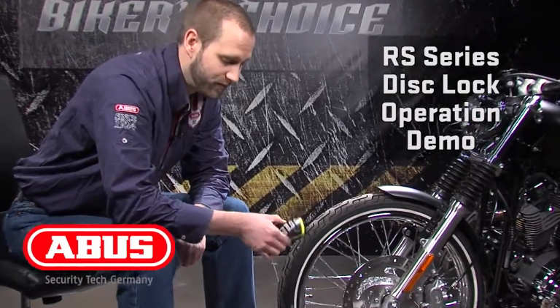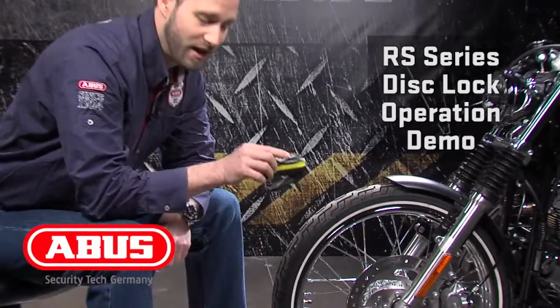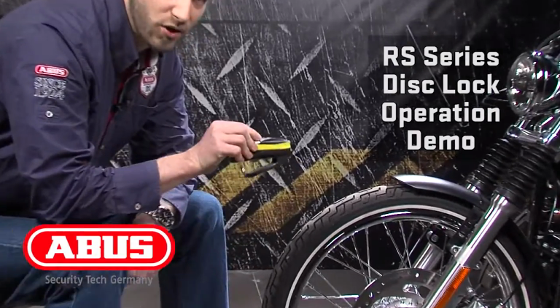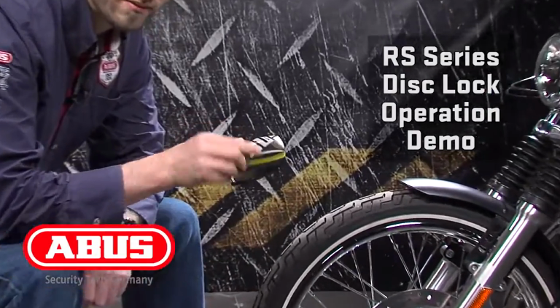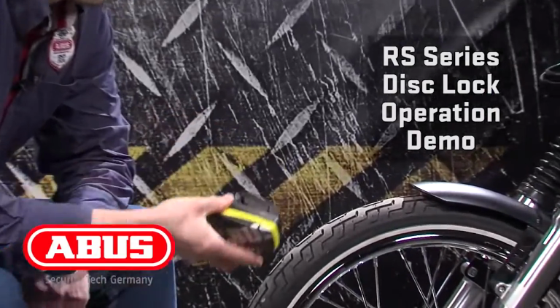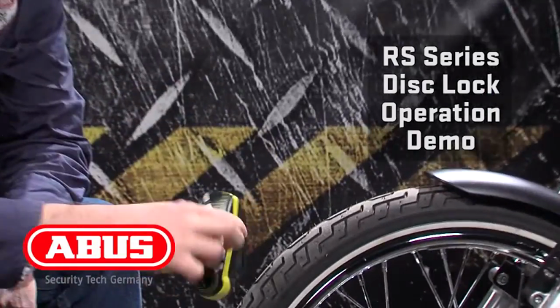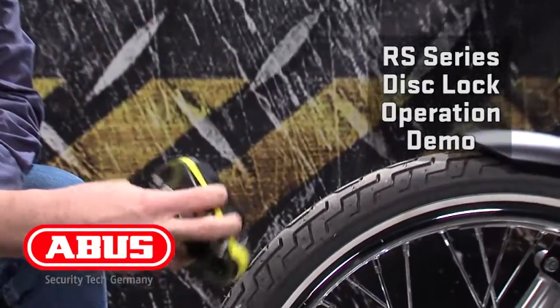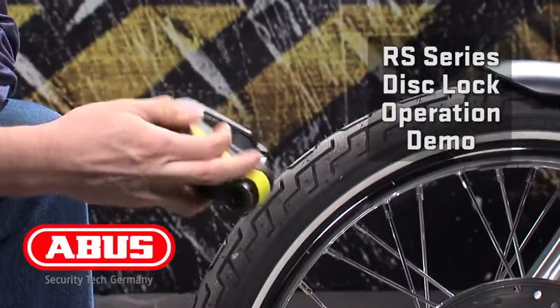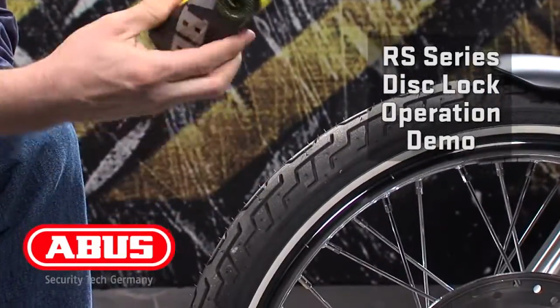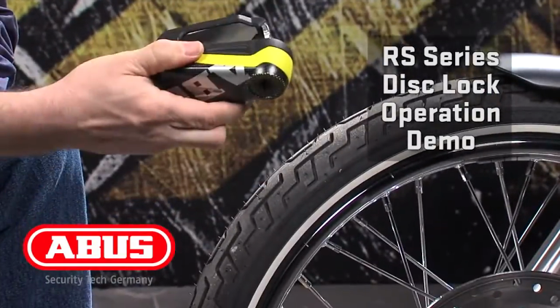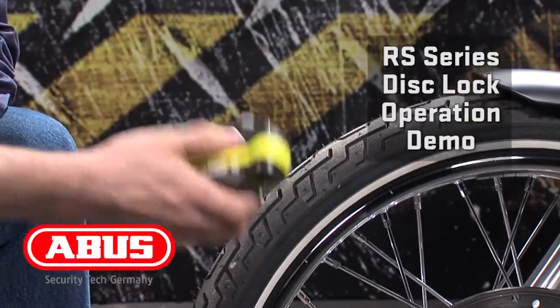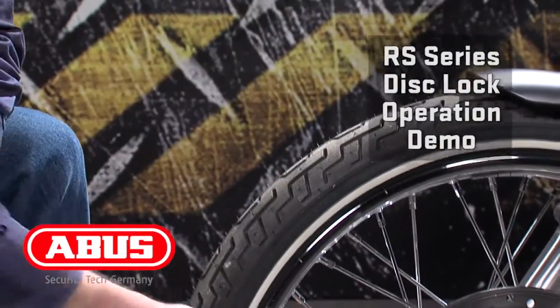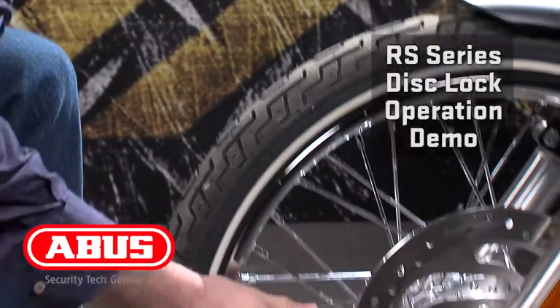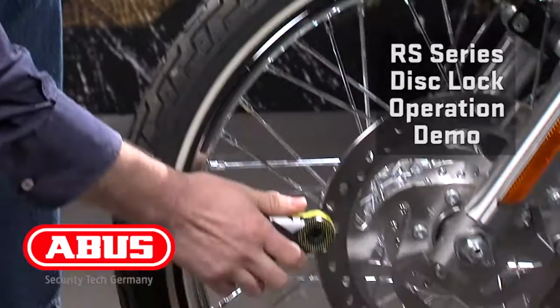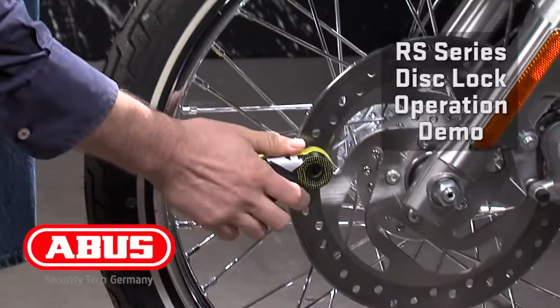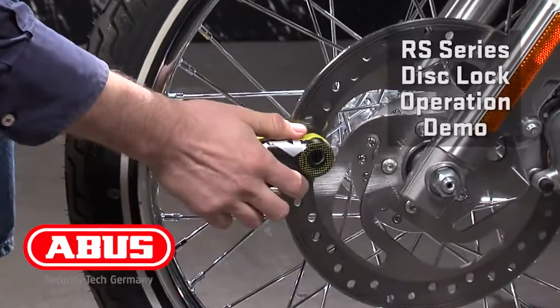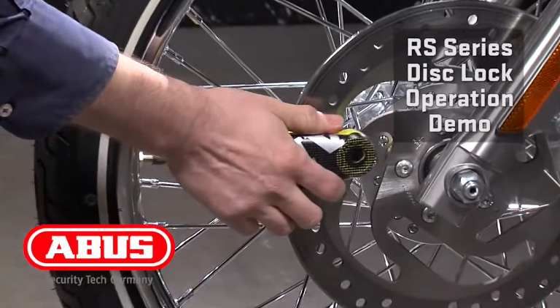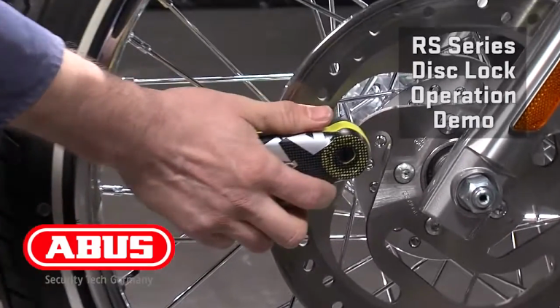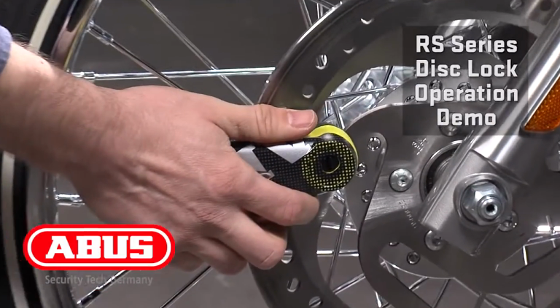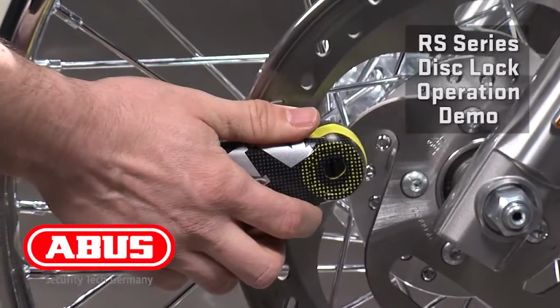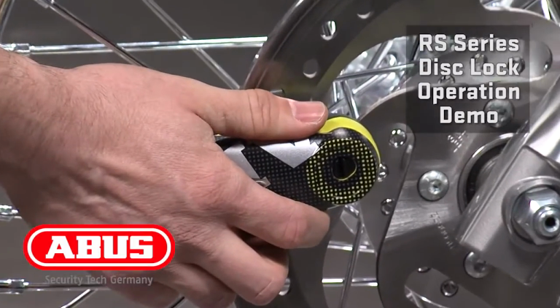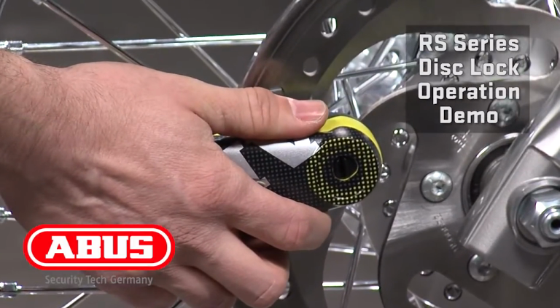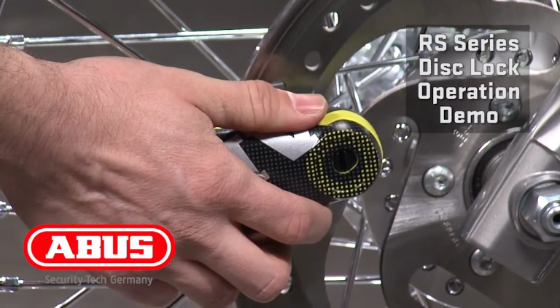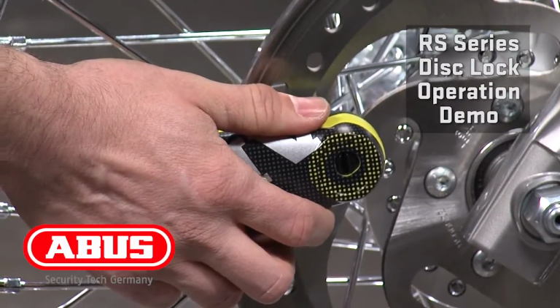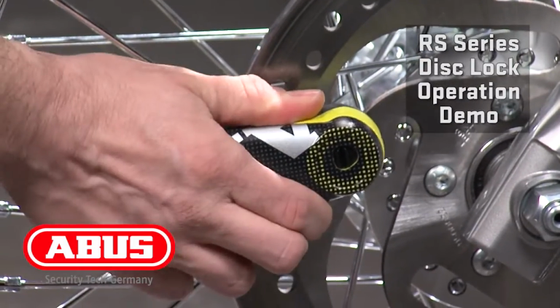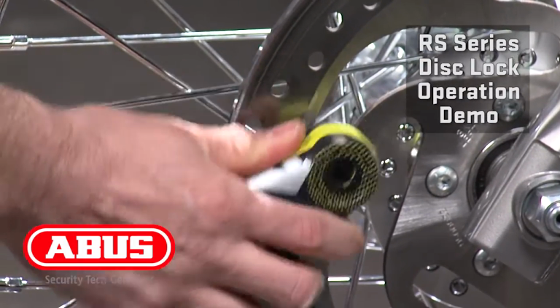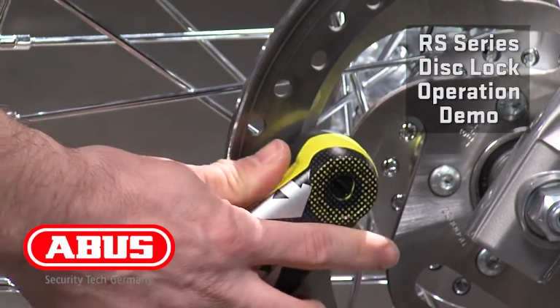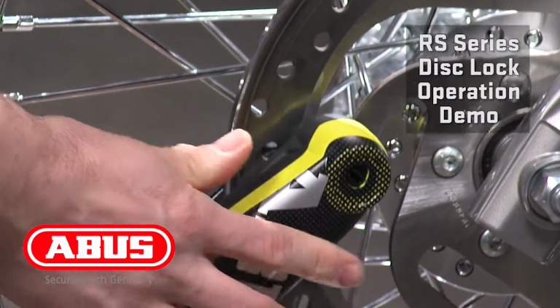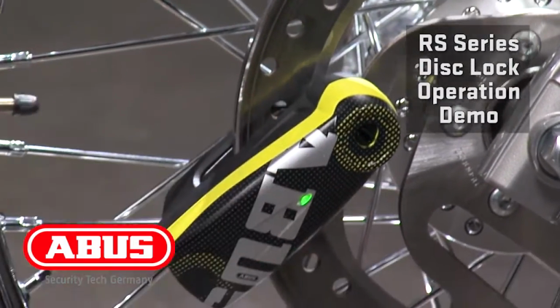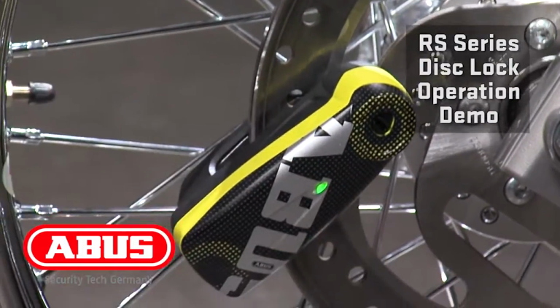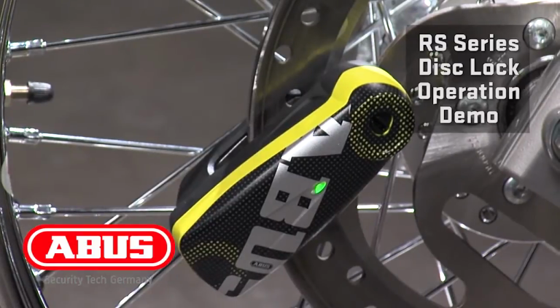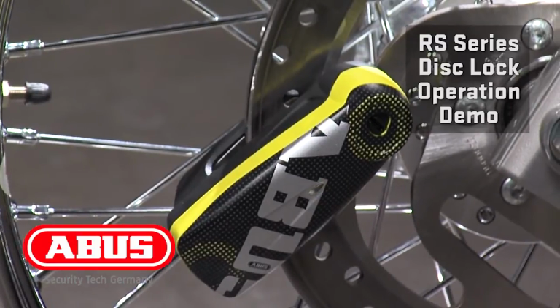The lock is open. With one hand, with a glove, I can slide it easily onto the brake disc. Pushing into the disc both closes the lock and arms the alarm system.